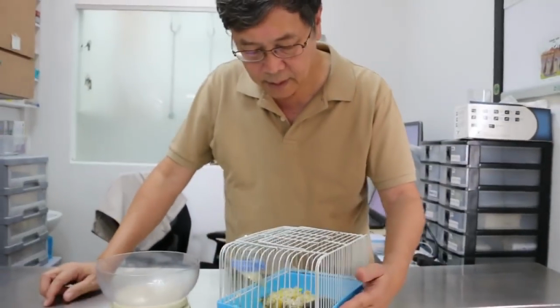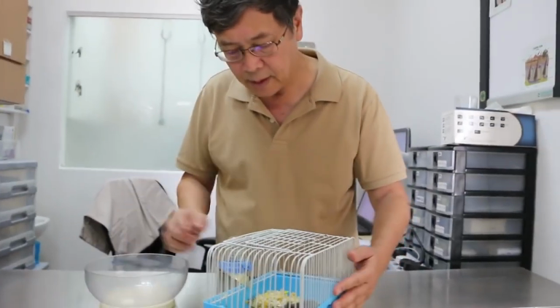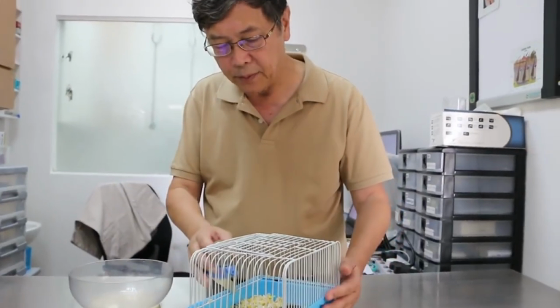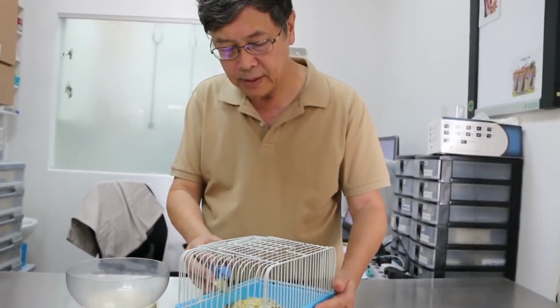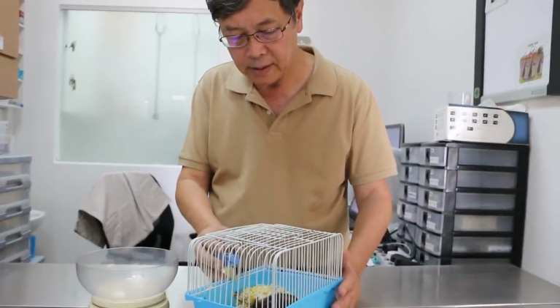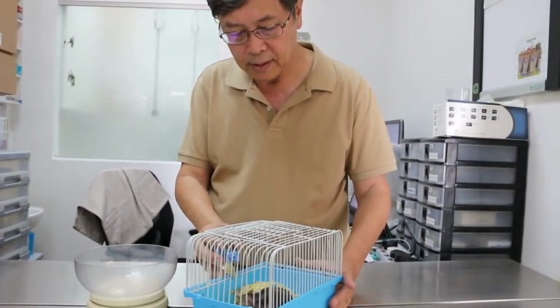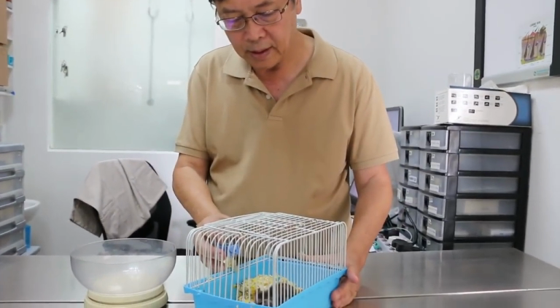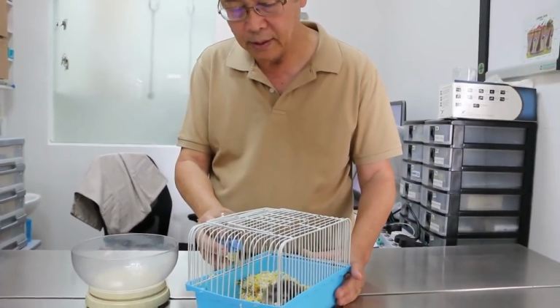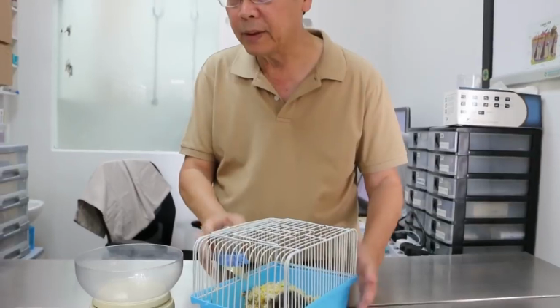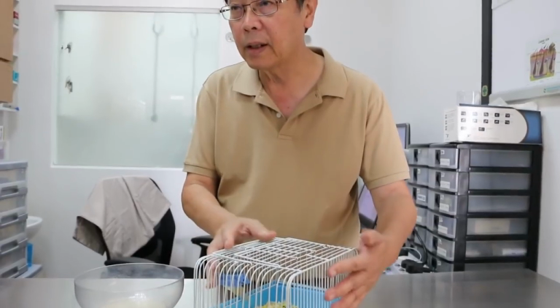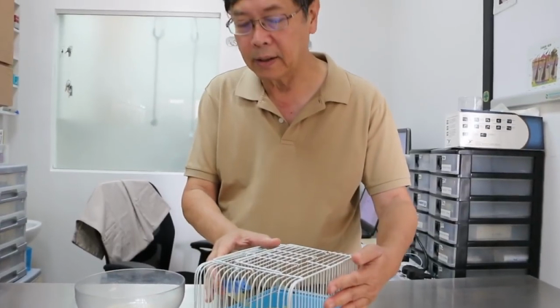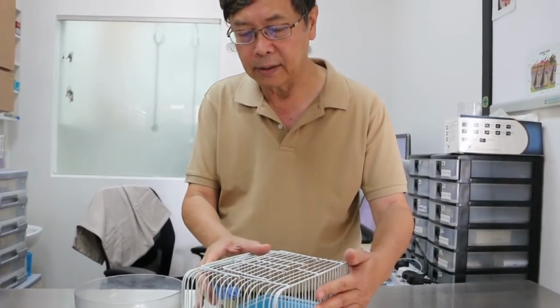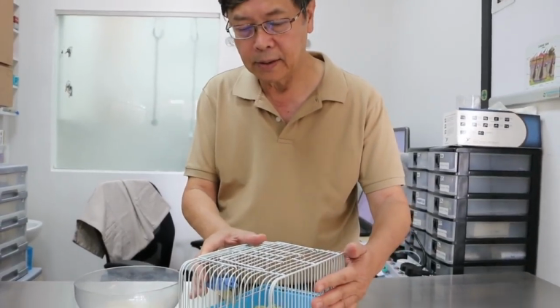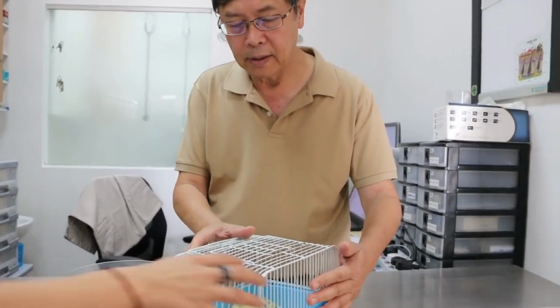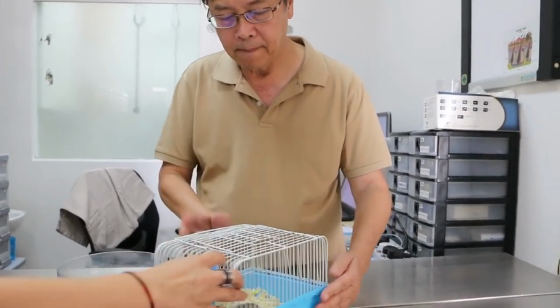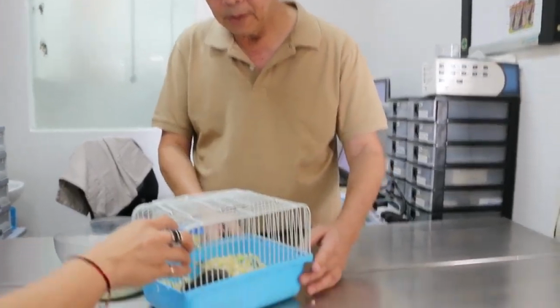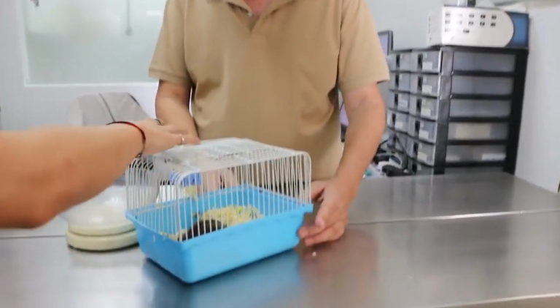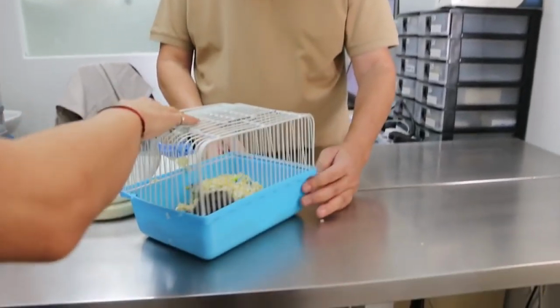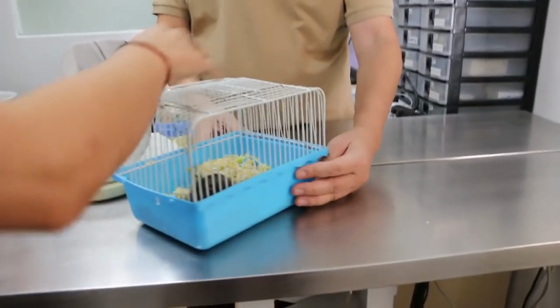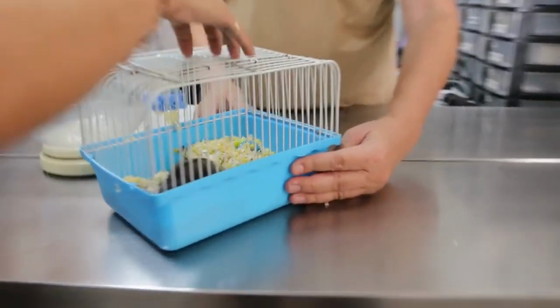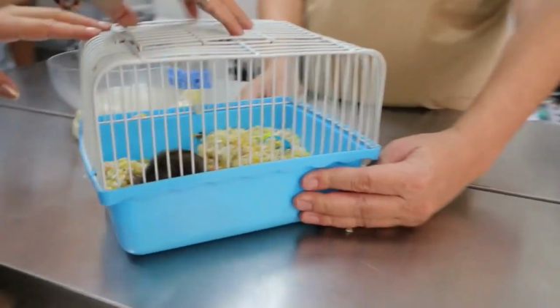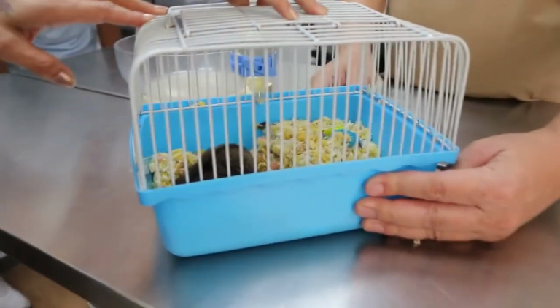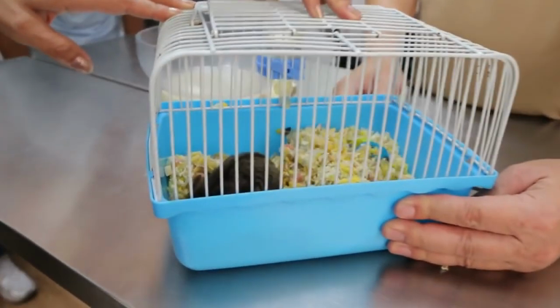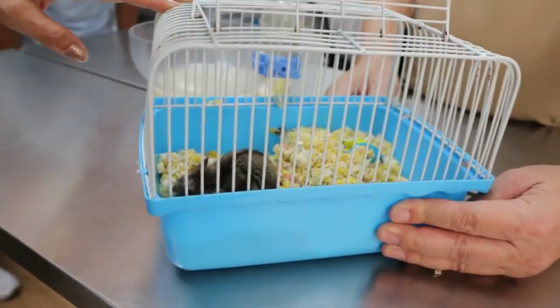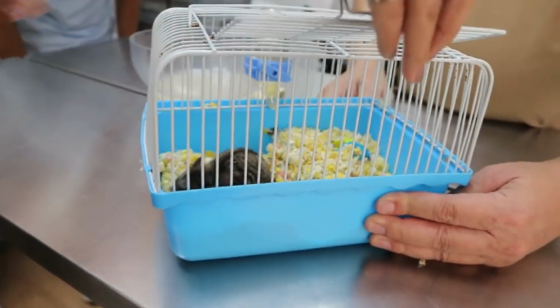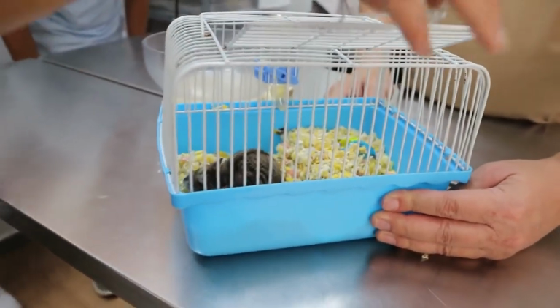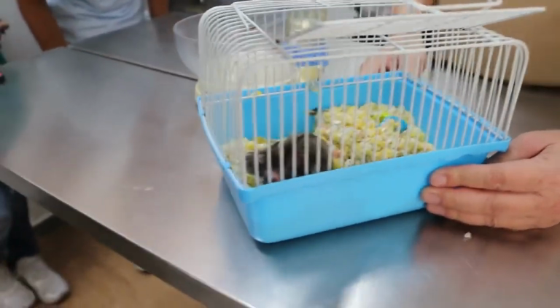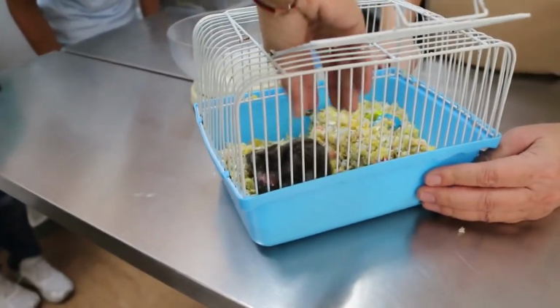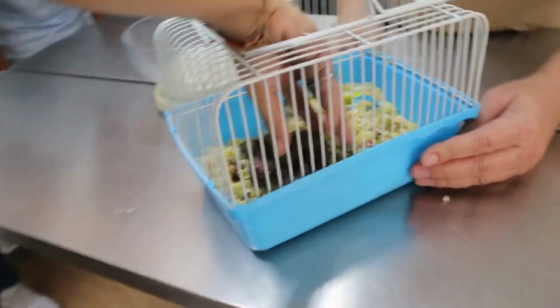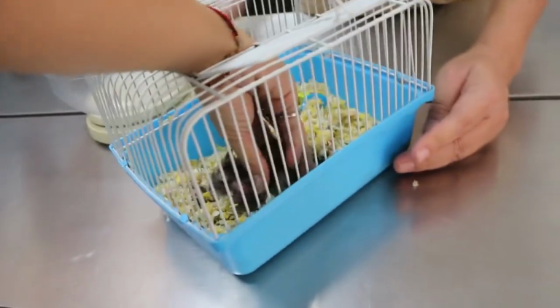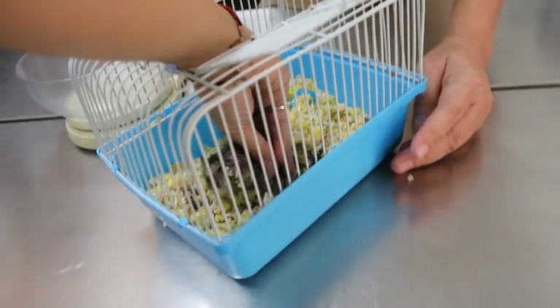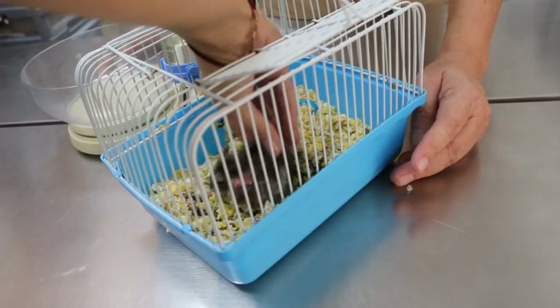There's a lump on the ear there, getting bigger and bigger. There's a strong smell — I don't know if you can smell anything. That's not a good thing because a strong smell means infection.